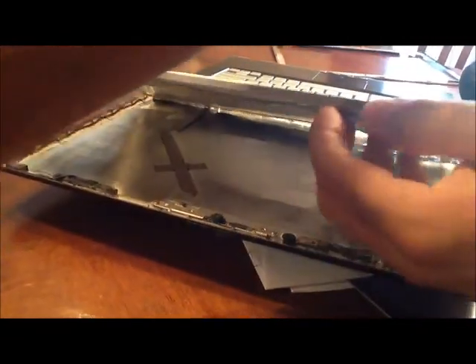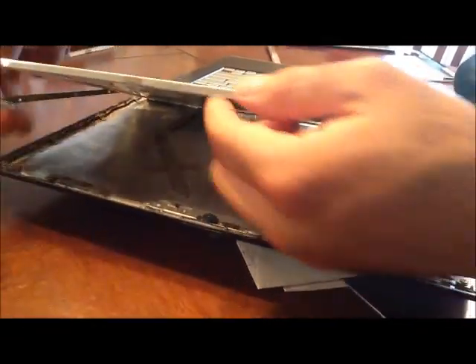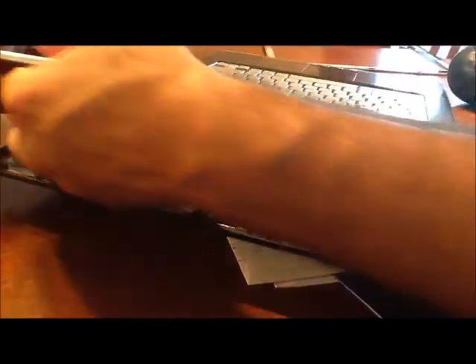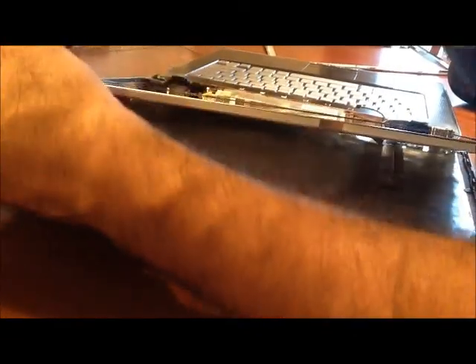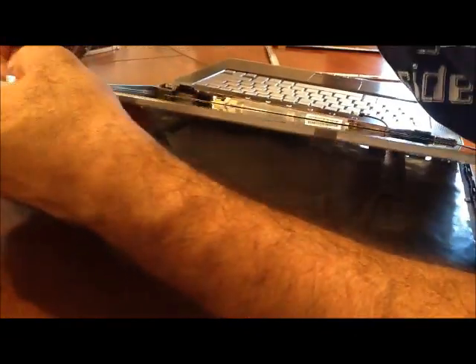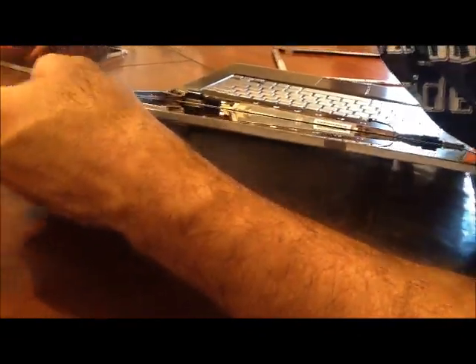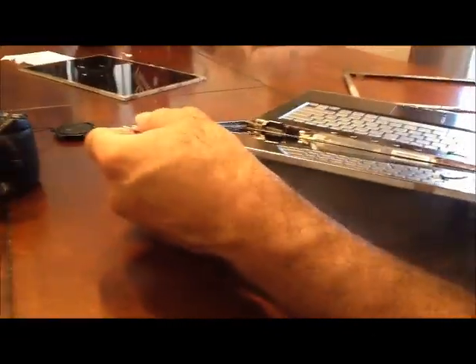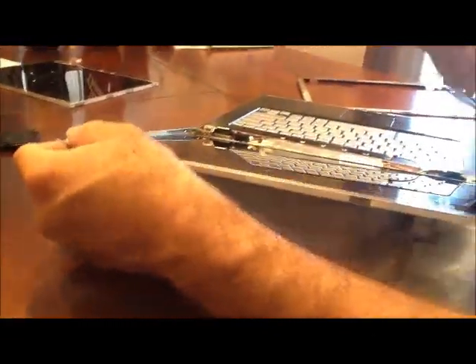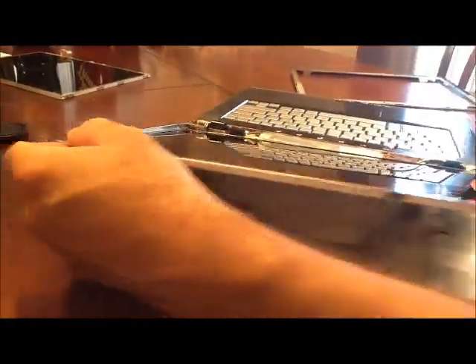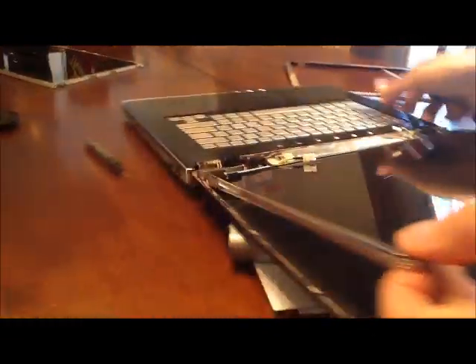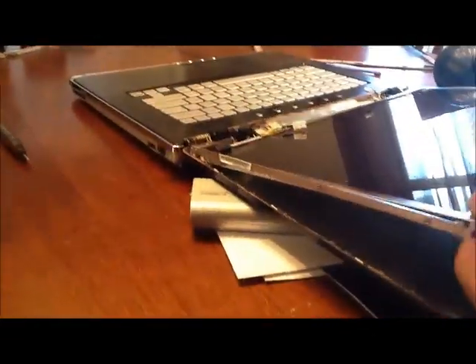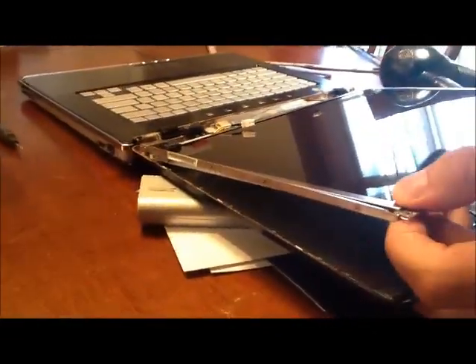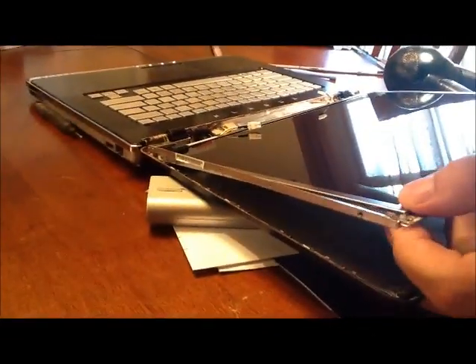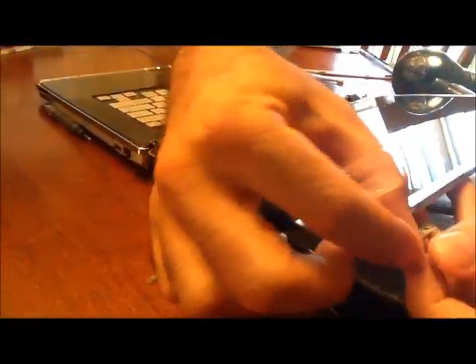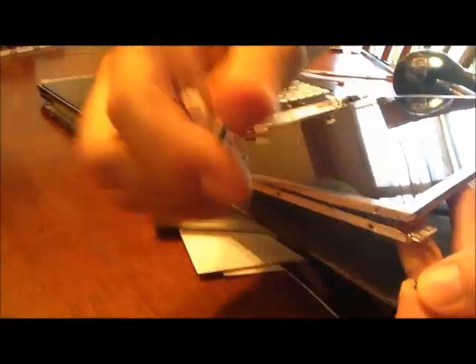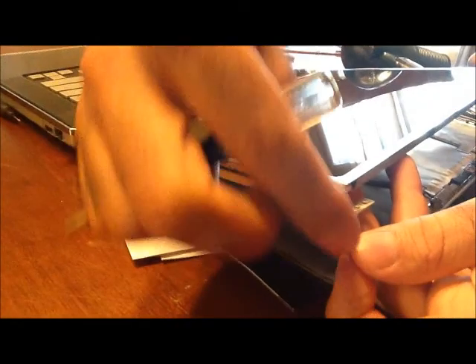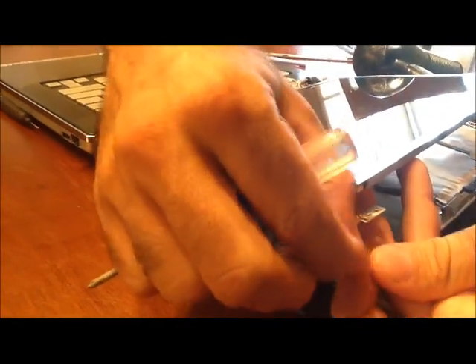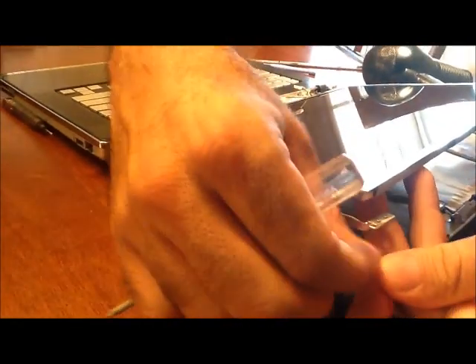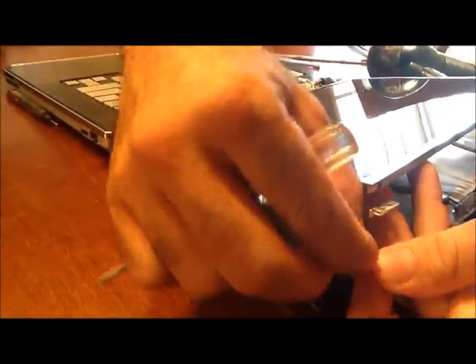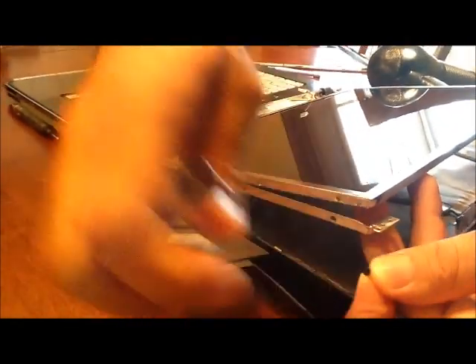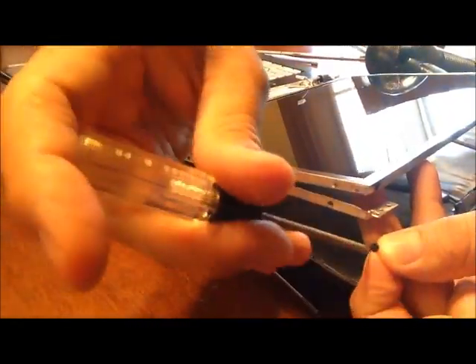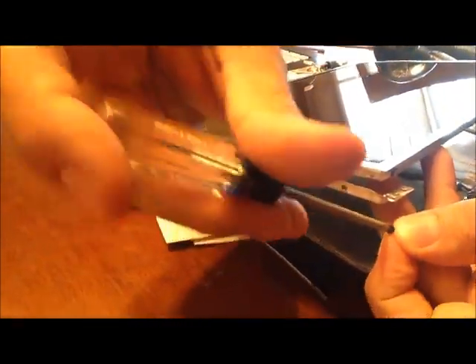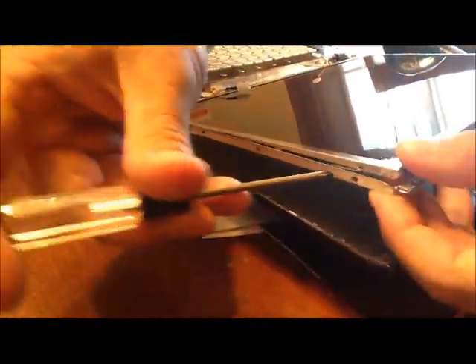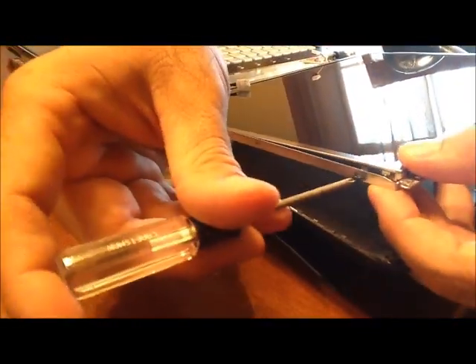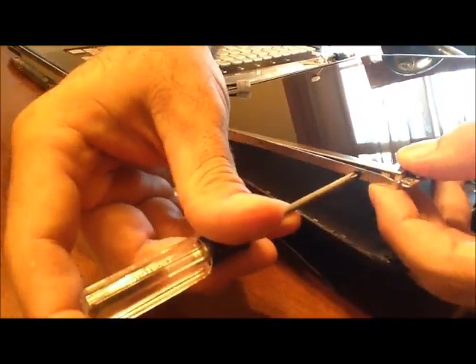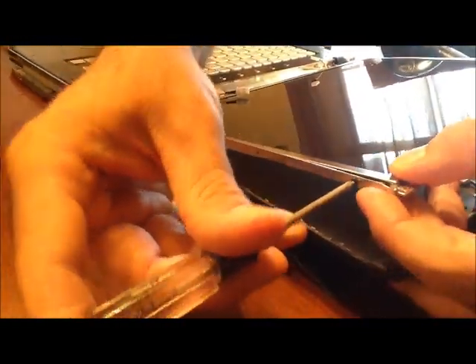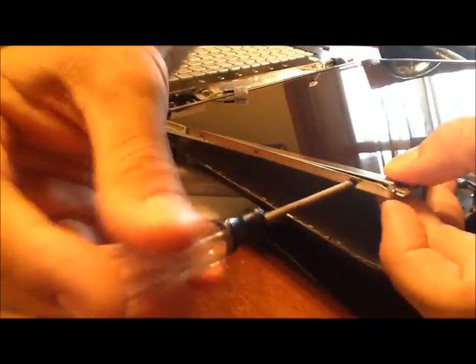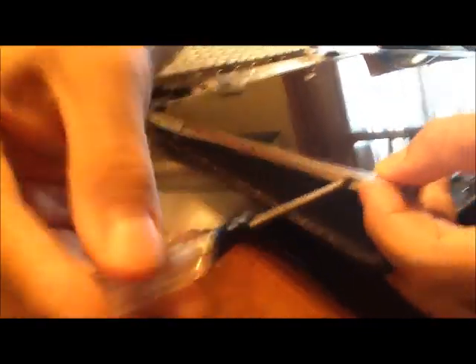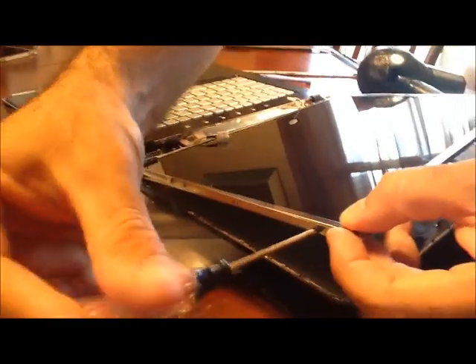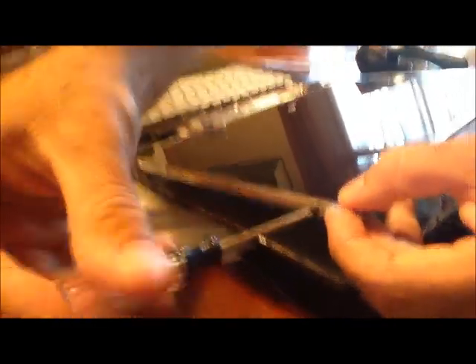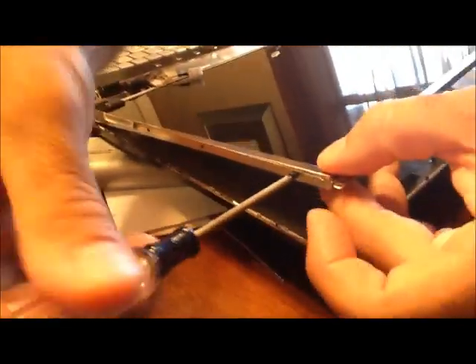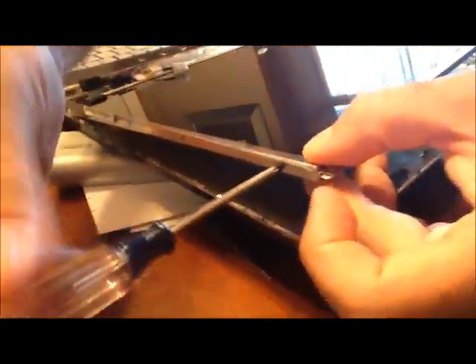I've gone ahead and sped up the video a little bit to make it quicker. But it's very simple — you just put the six screws back on there, tighten them up, and set your screen back together.